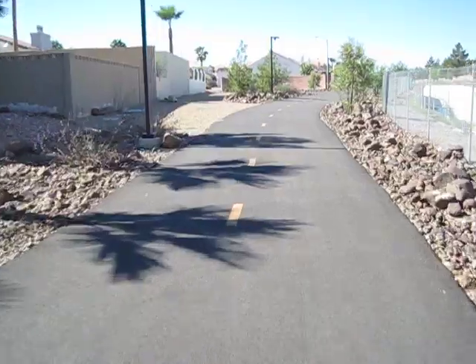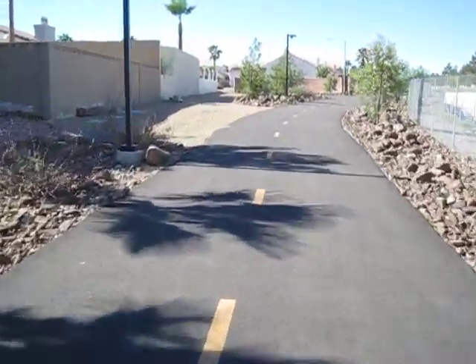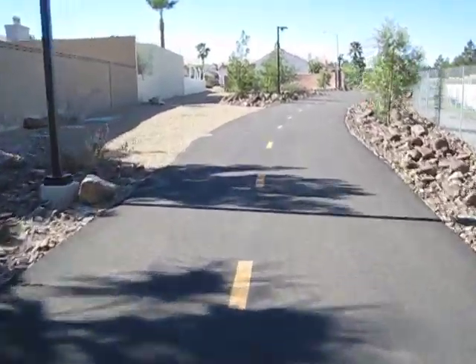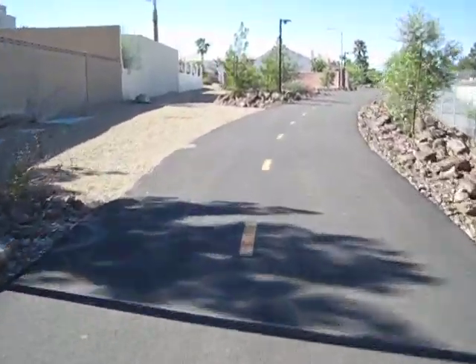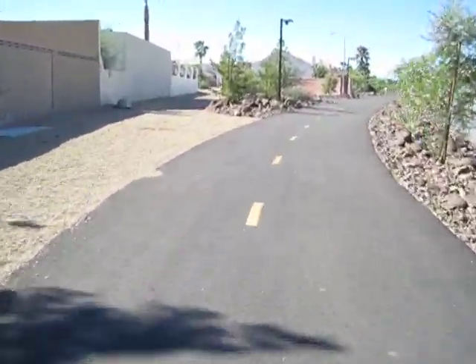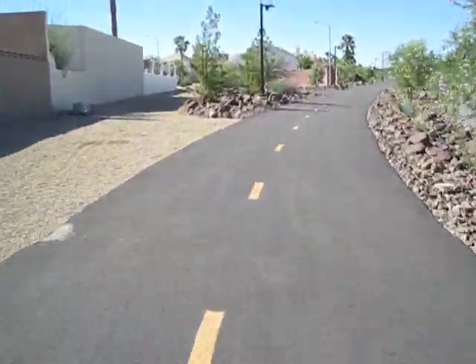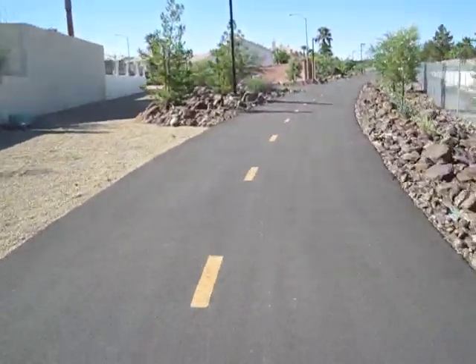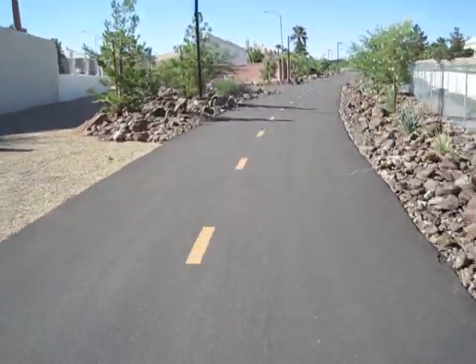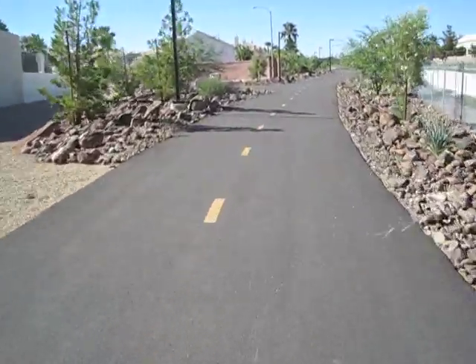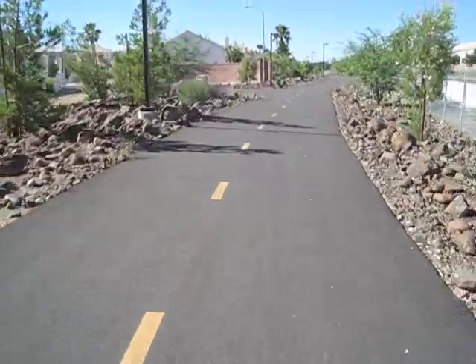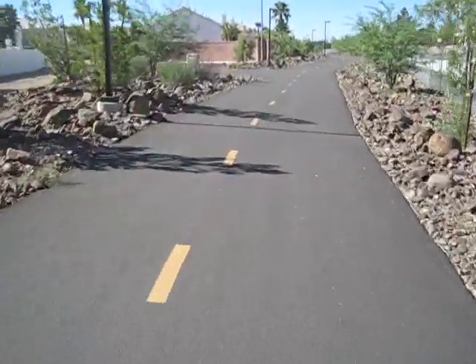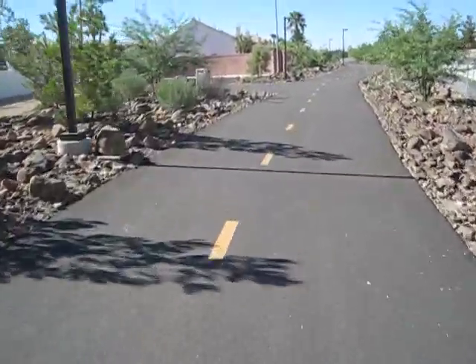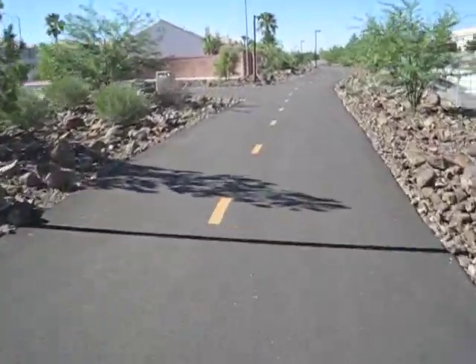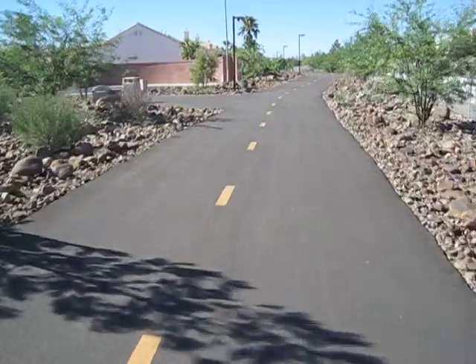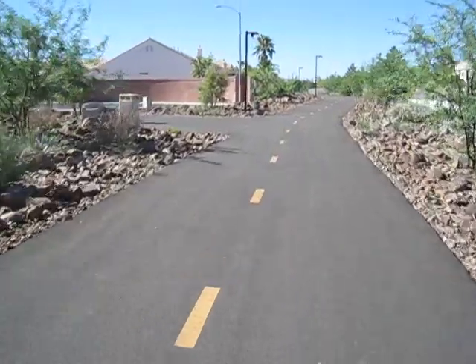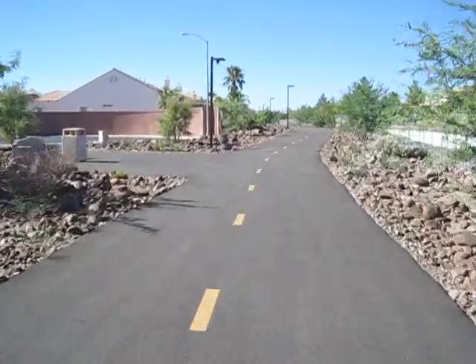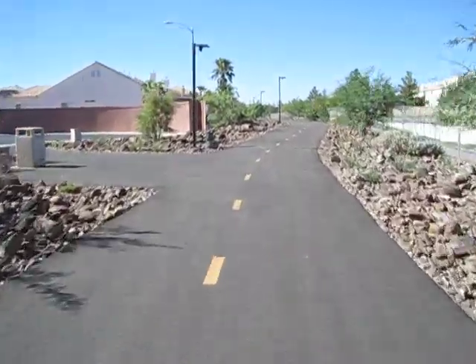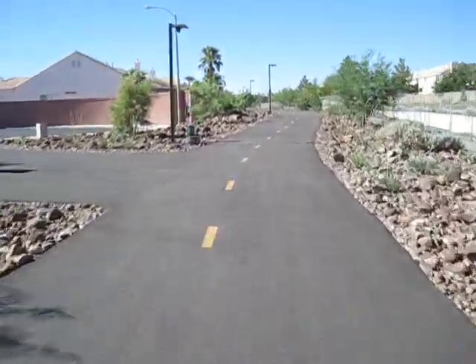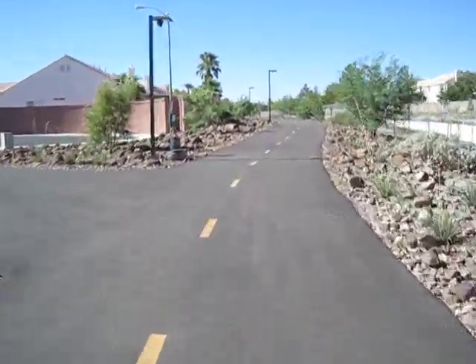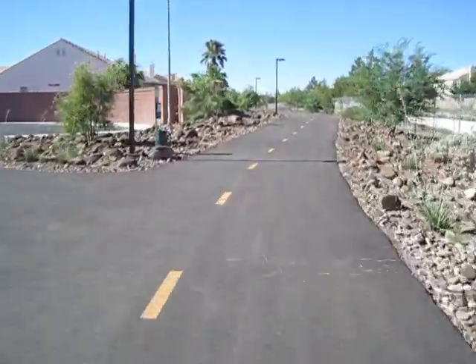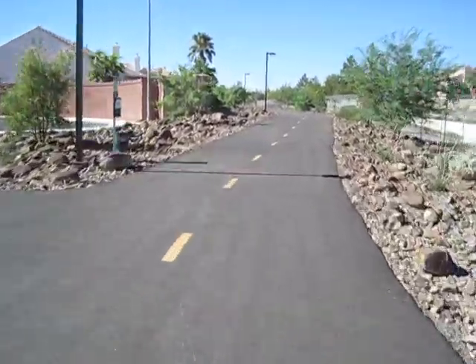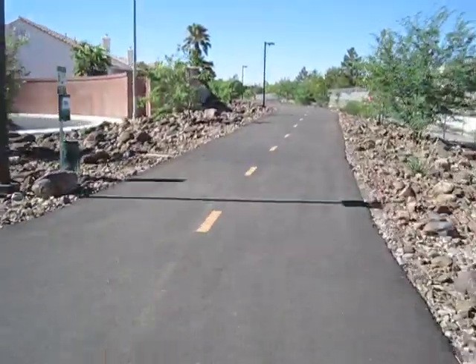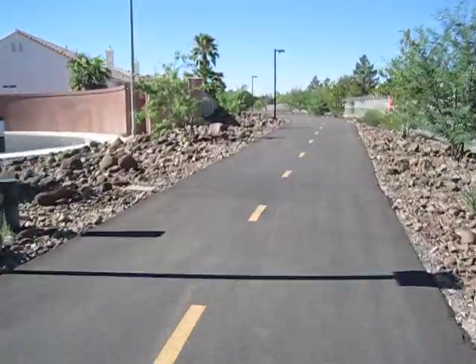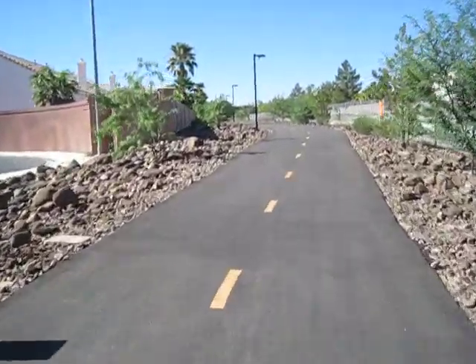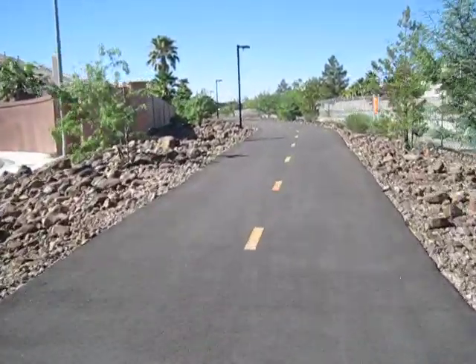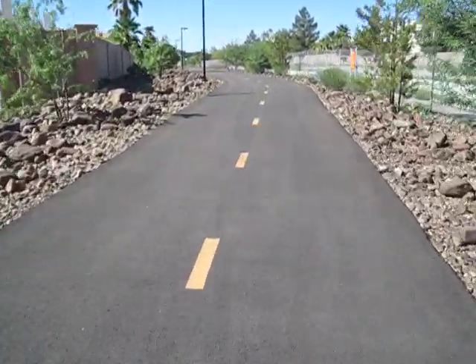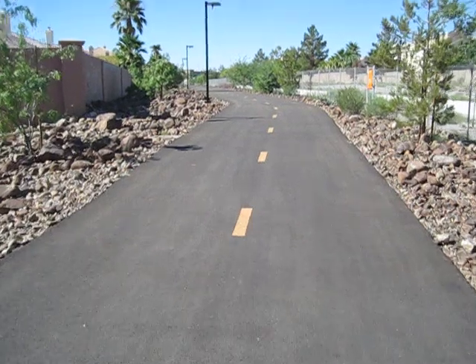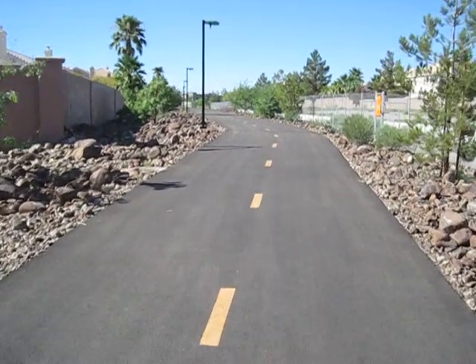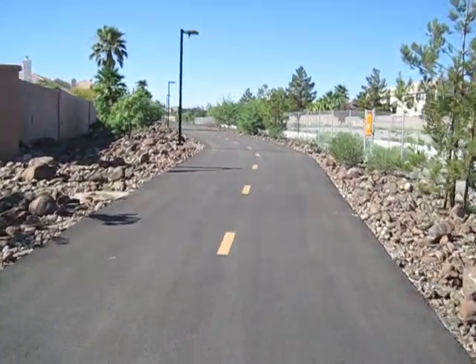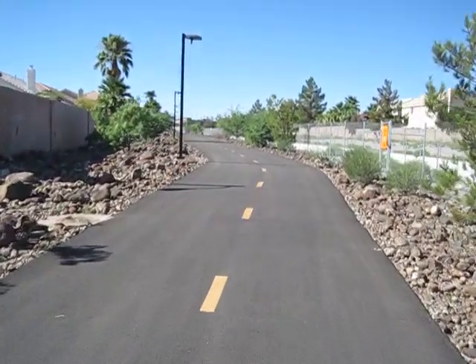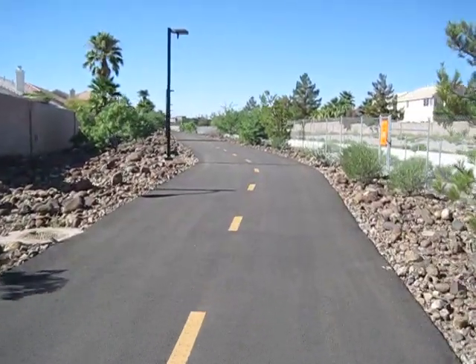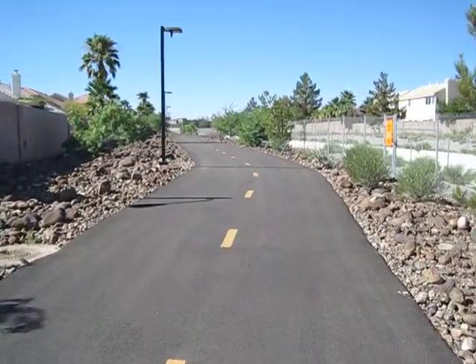The riding conditions today: I'm a 200-pound rider and this bicycle weighs about 70 pounds, just to give you an idea of what's going on. We've reached the end of the video — I hope you enjoyed it. Thank you very much for watching.